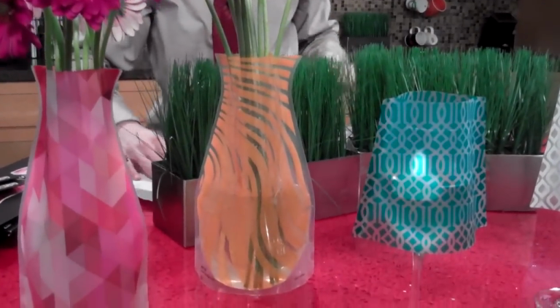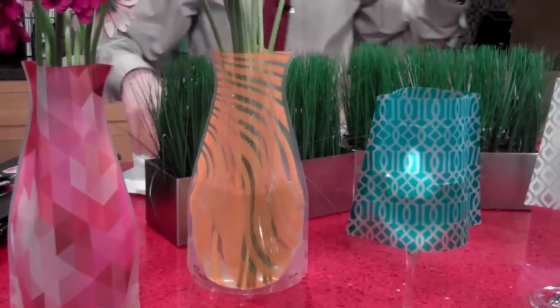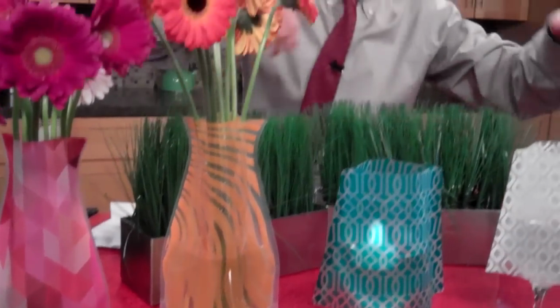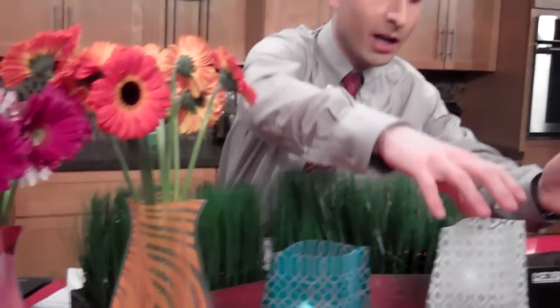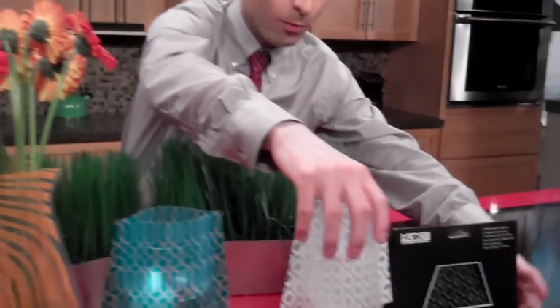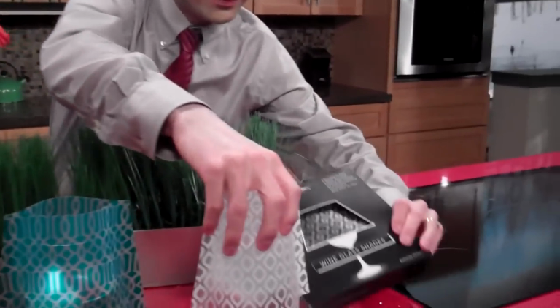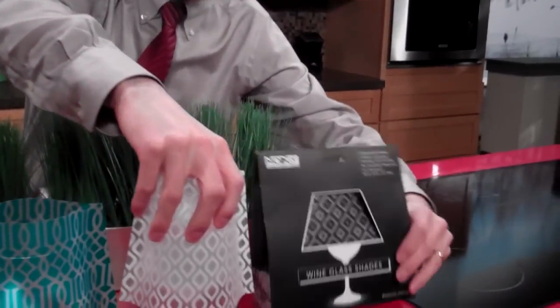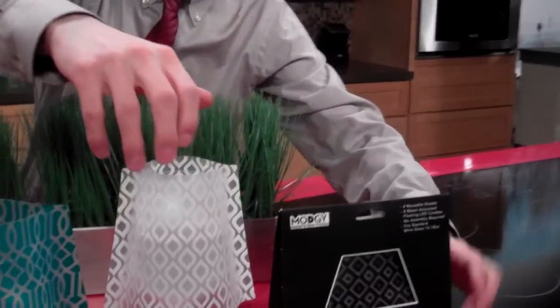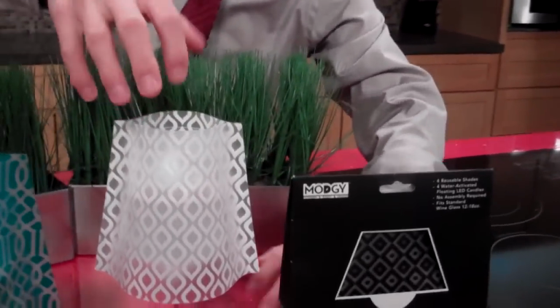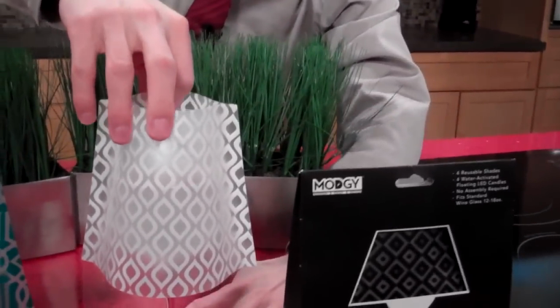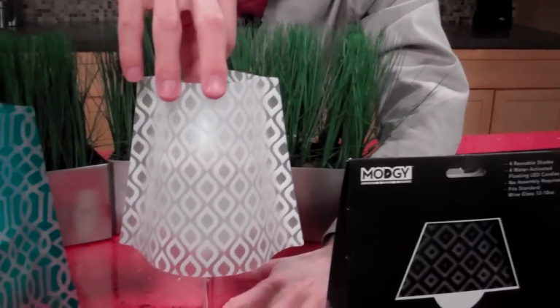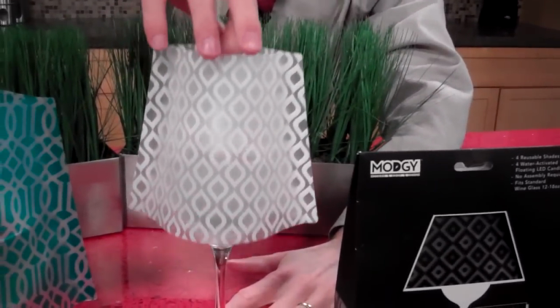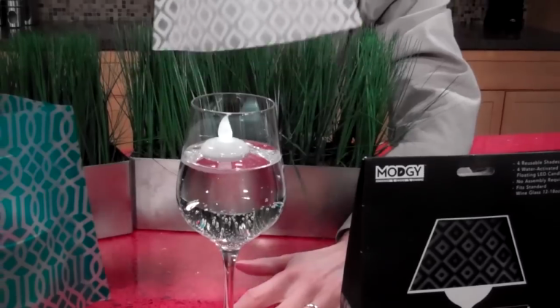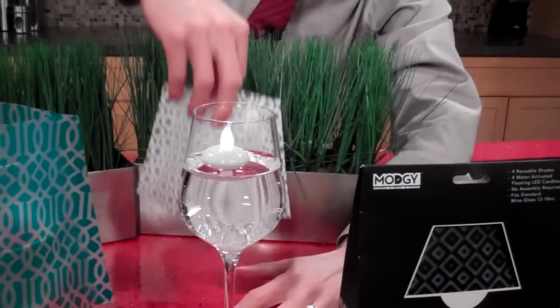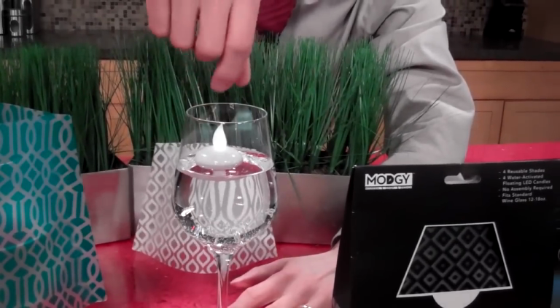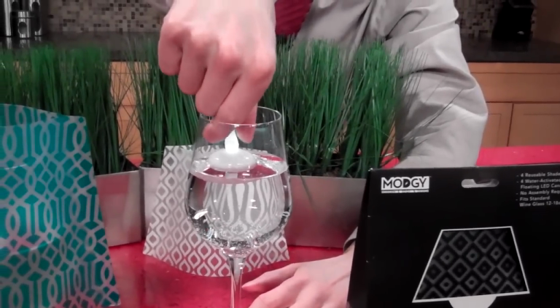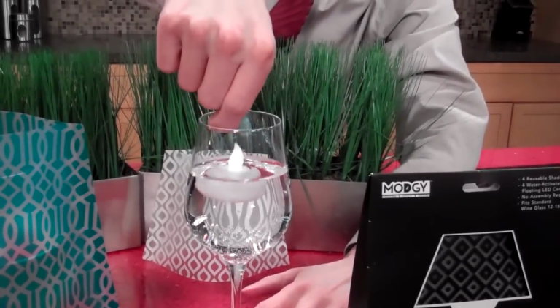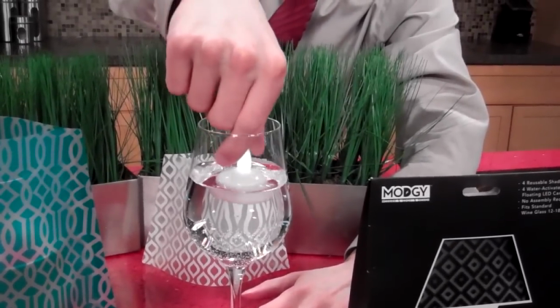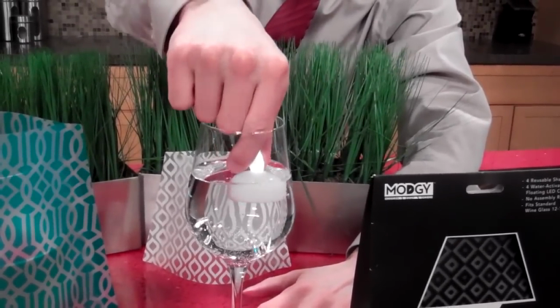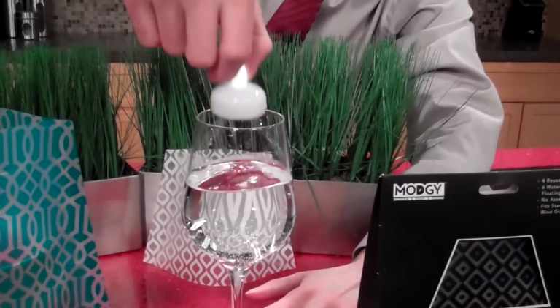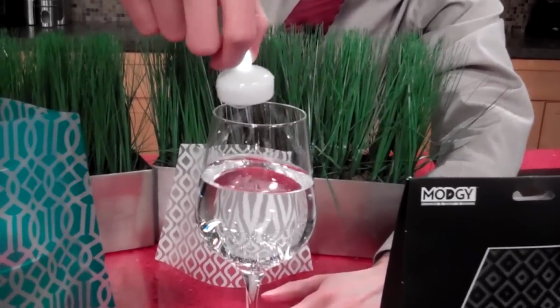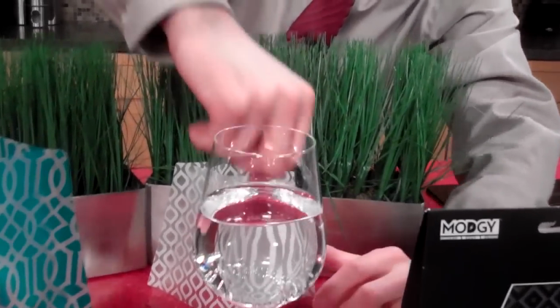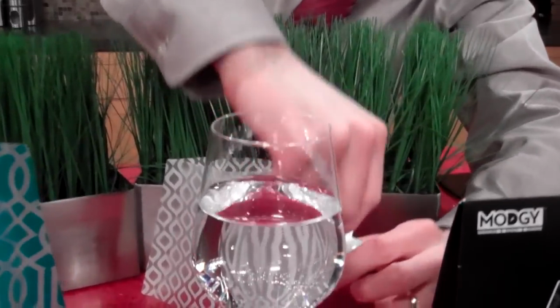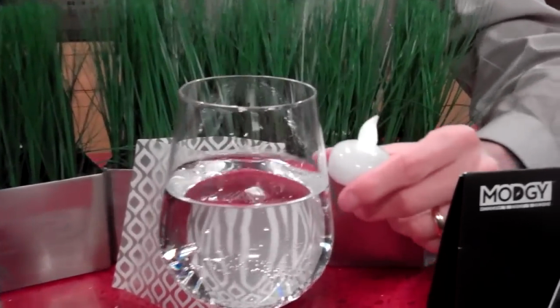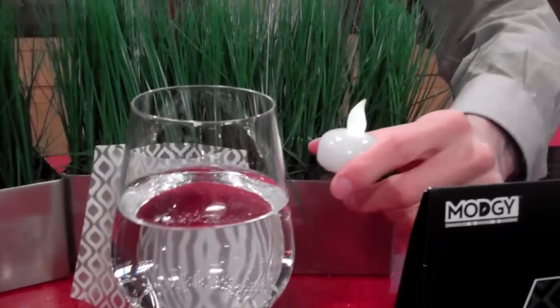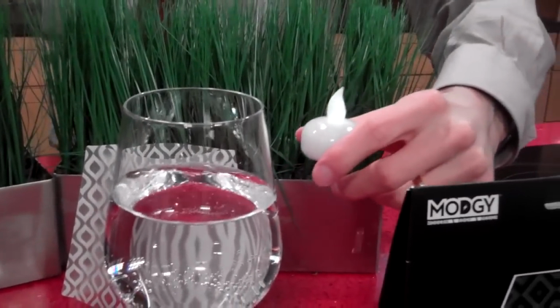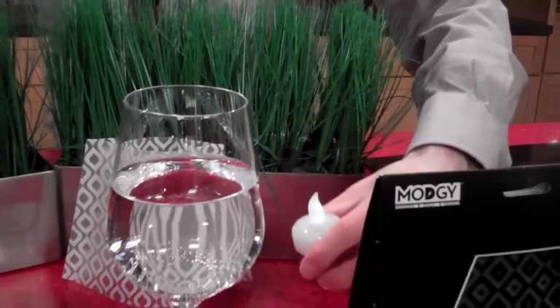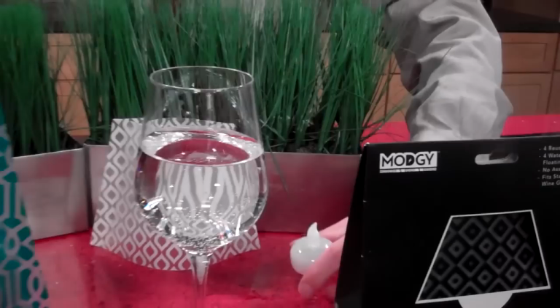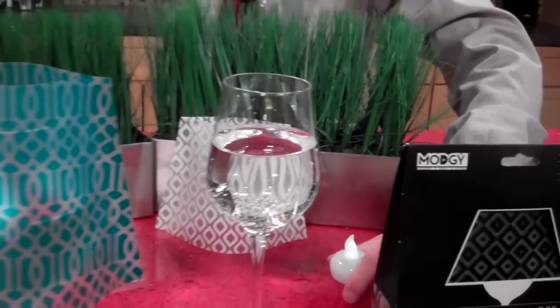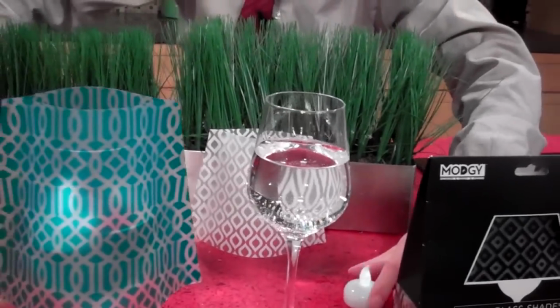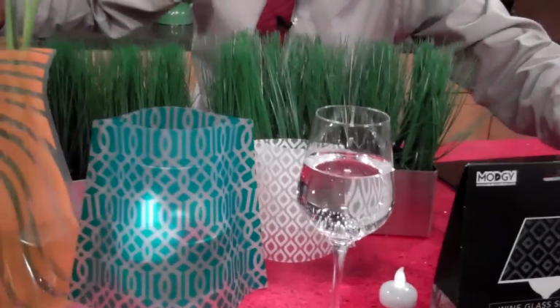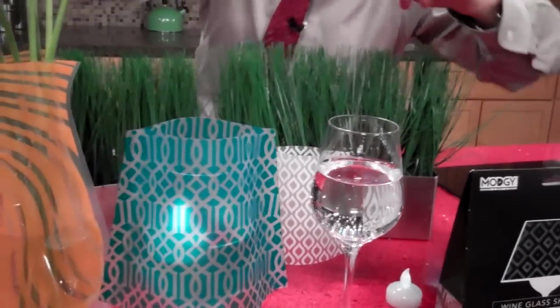And then there are the luminaries. These have patterns as well, starting at about $12 — and again, the link is right under this video window. They come complete with little LED lights that activate in water, accompanying the luminaries.